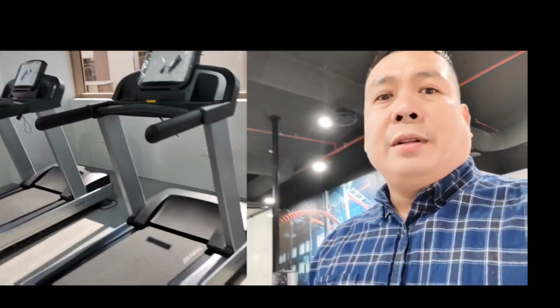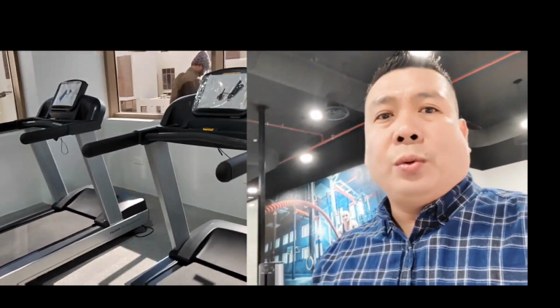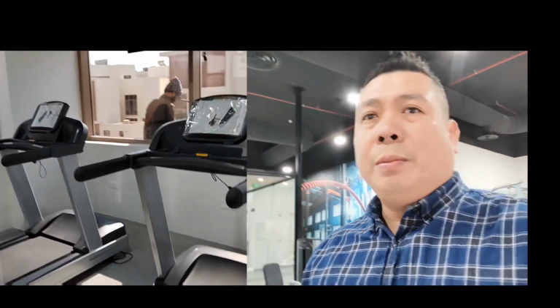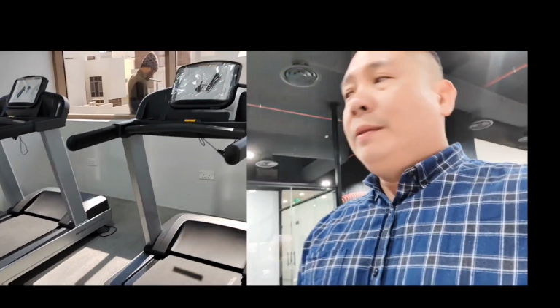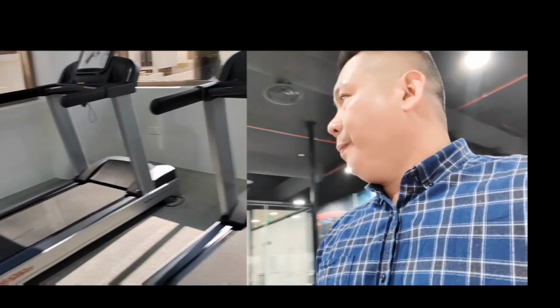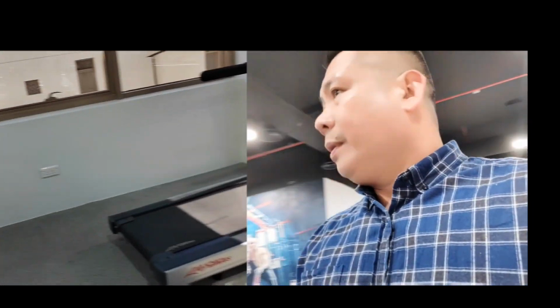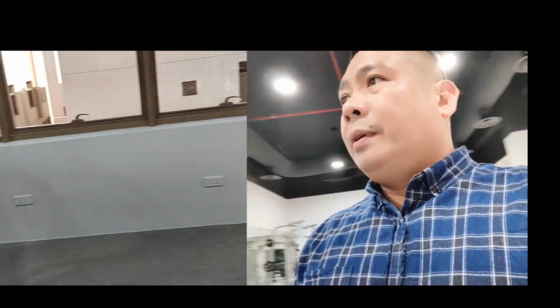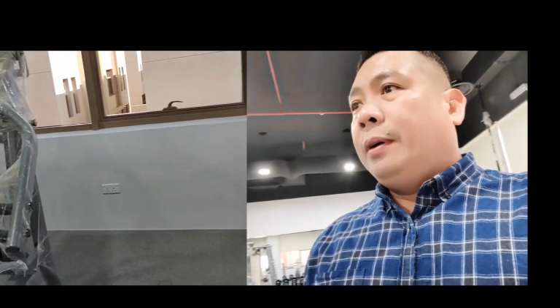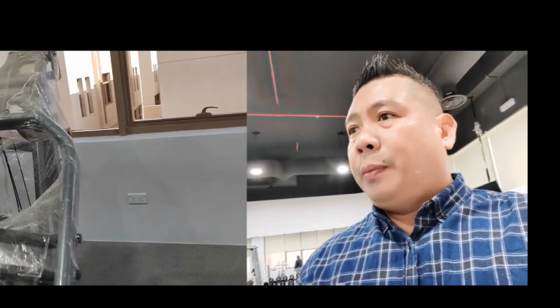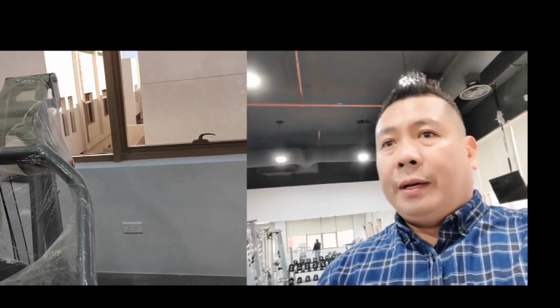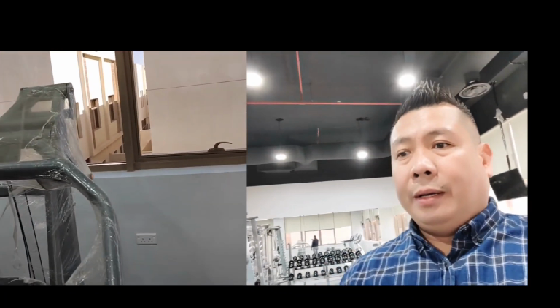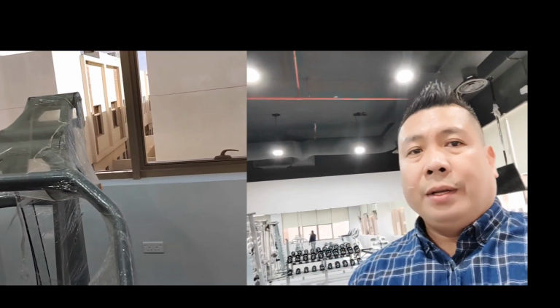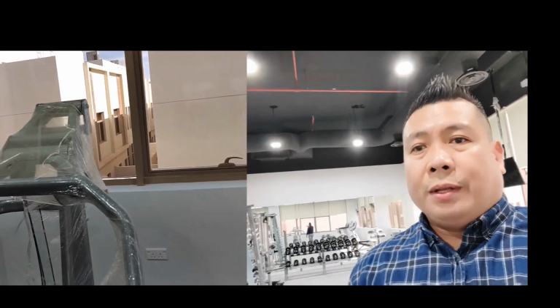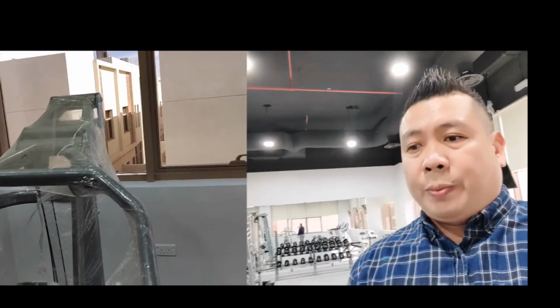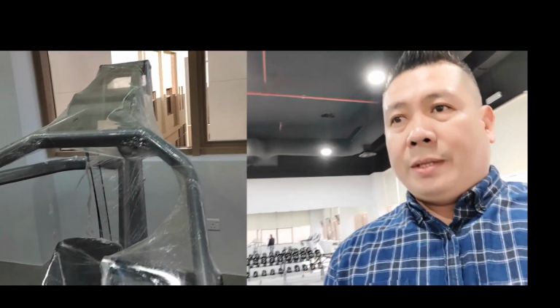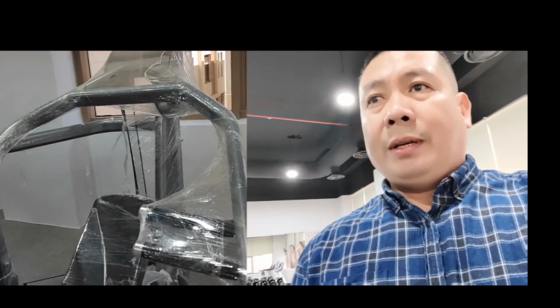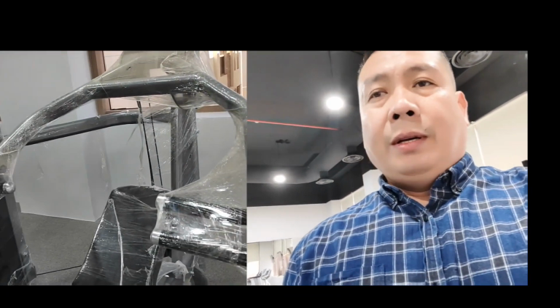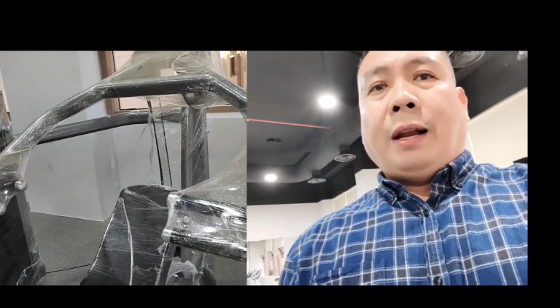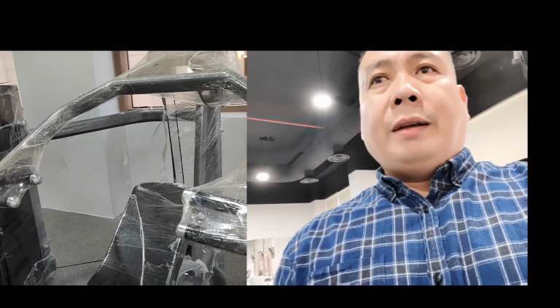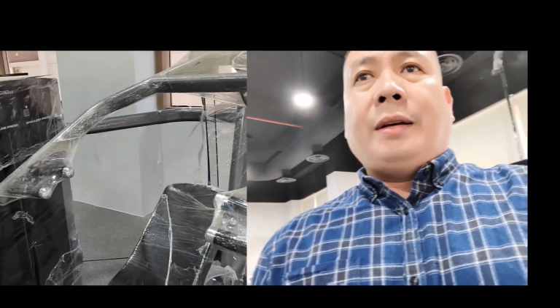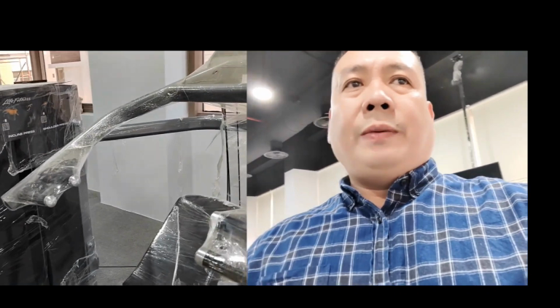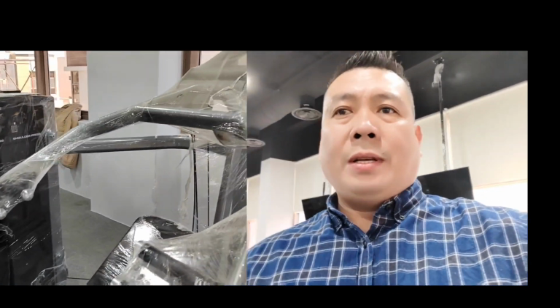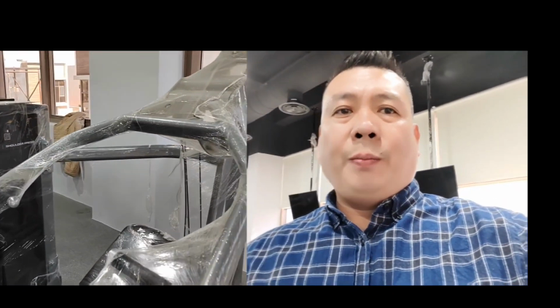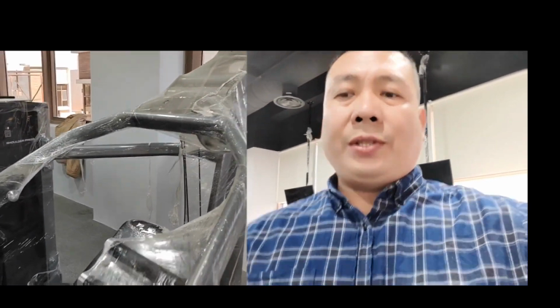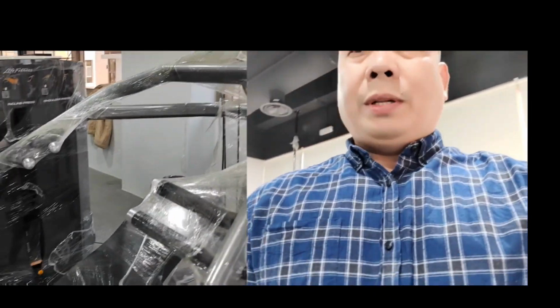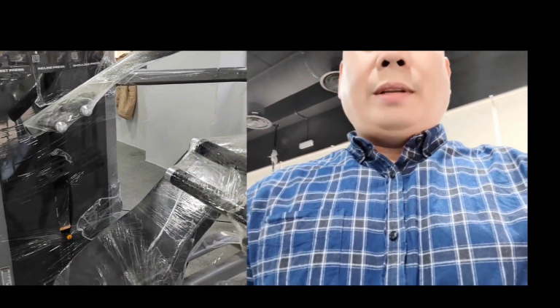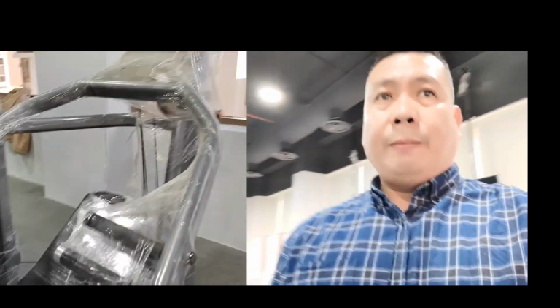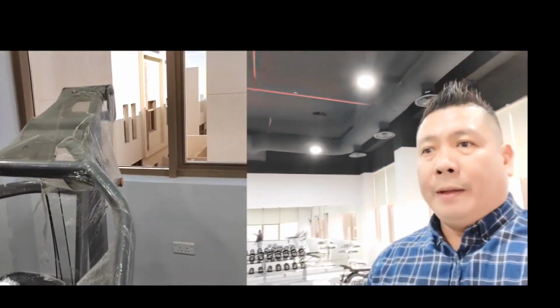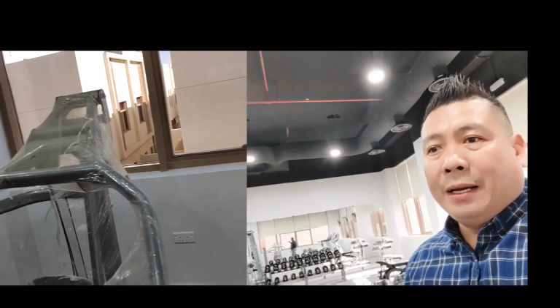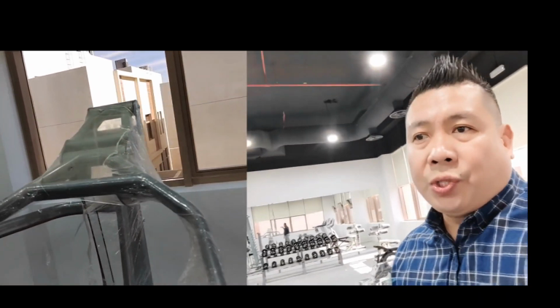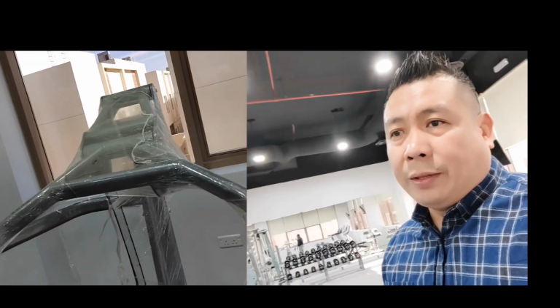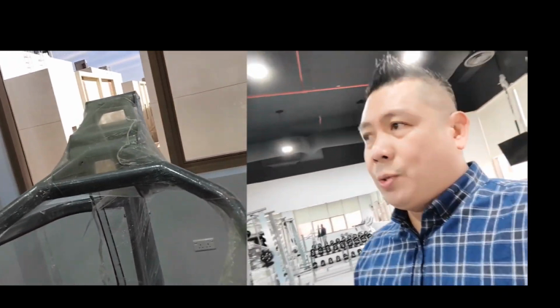We have two treadmills, and one chest press — incline and shoulder press. It's a complete set with three stations.